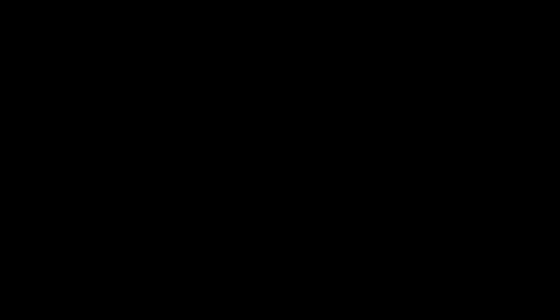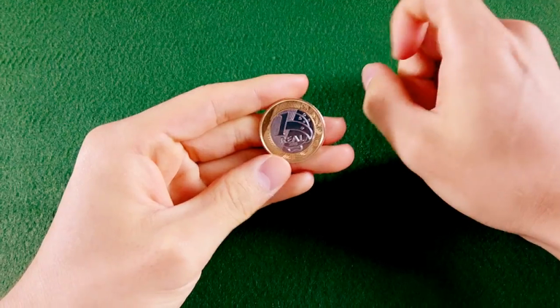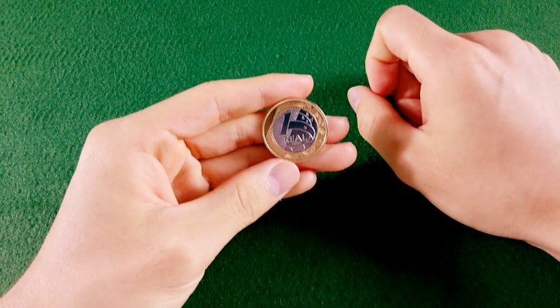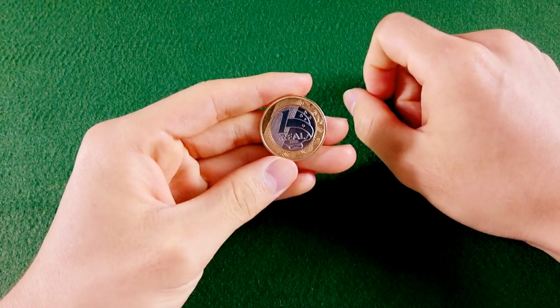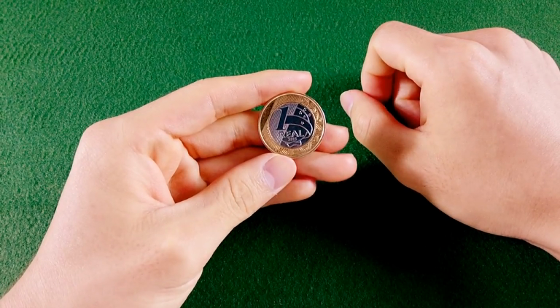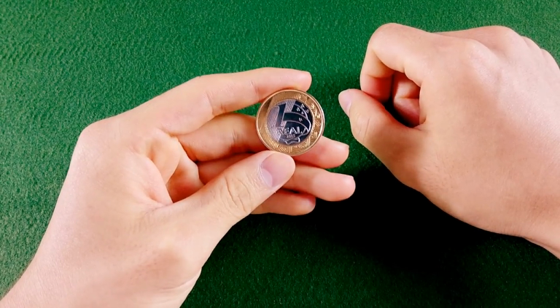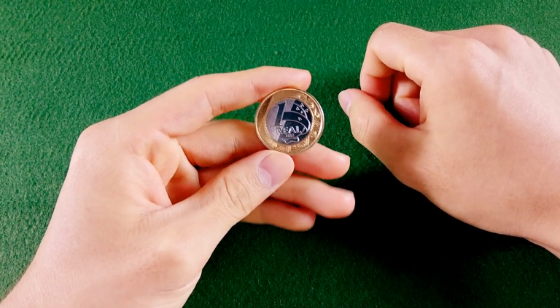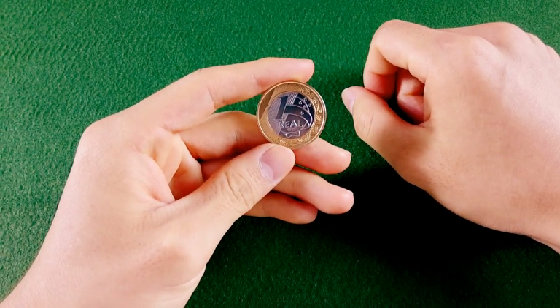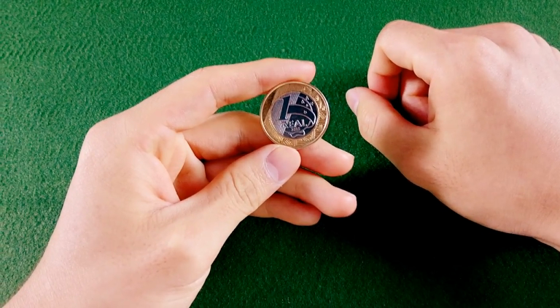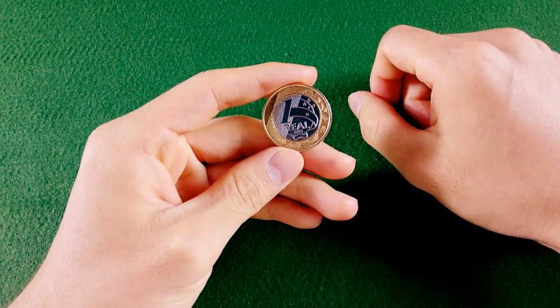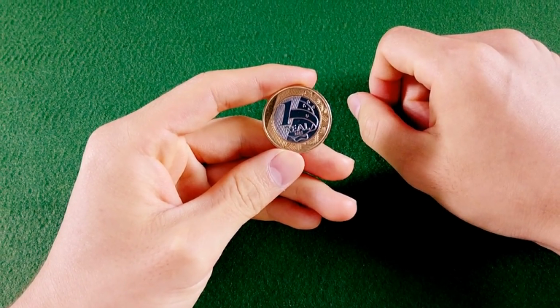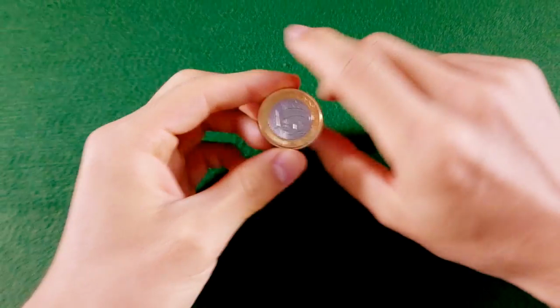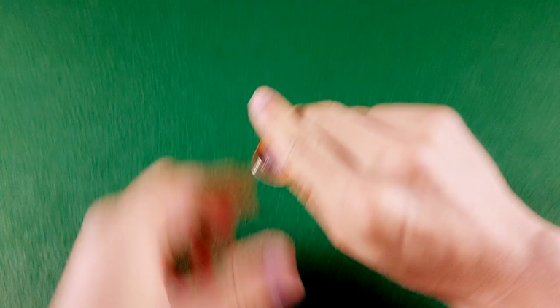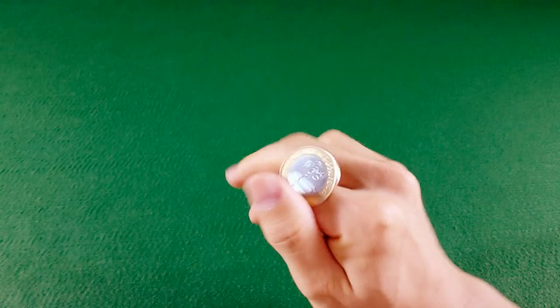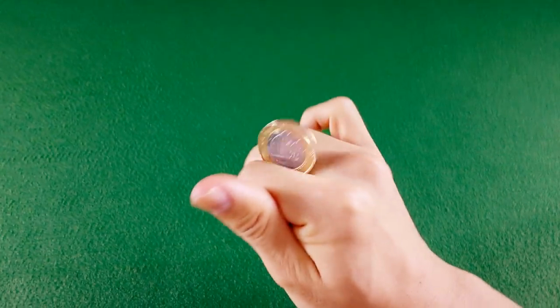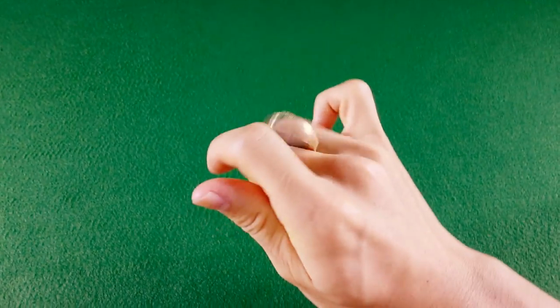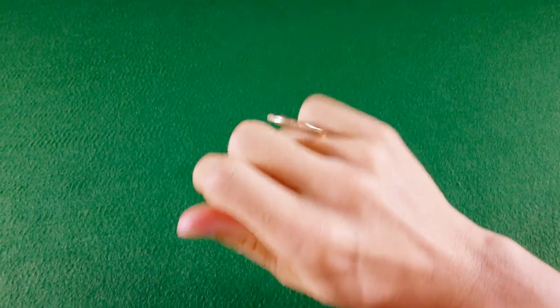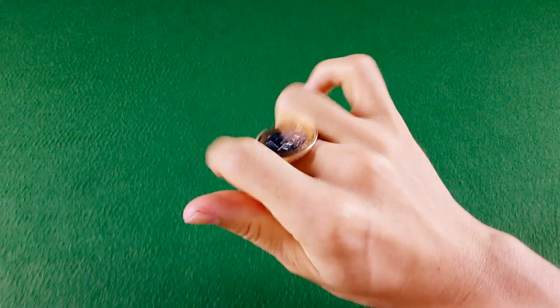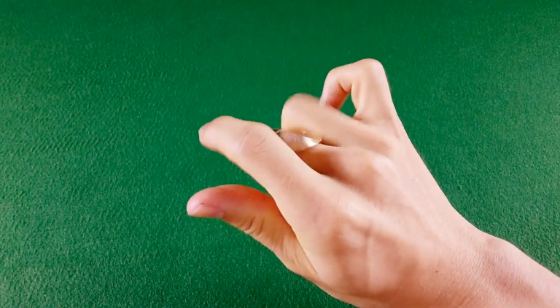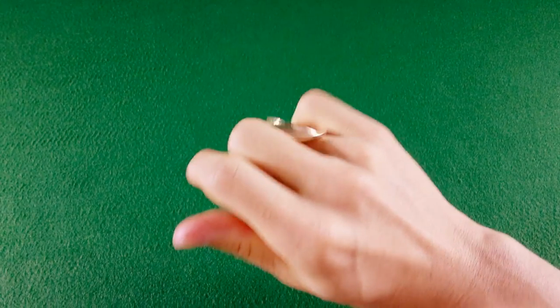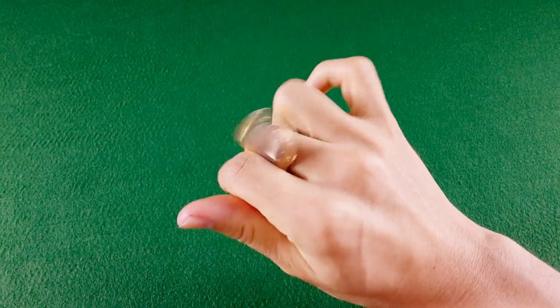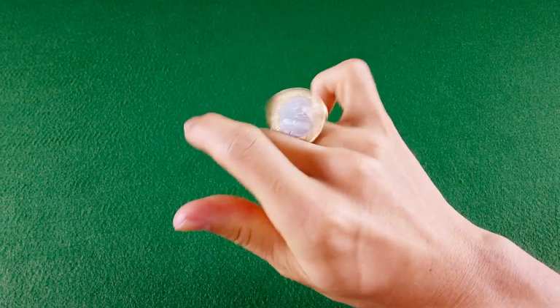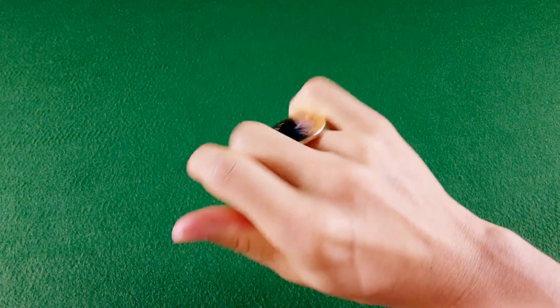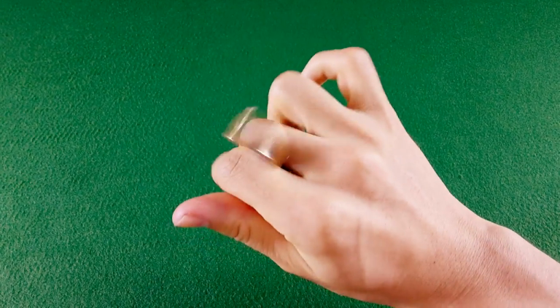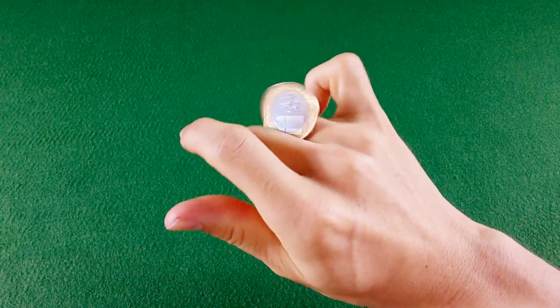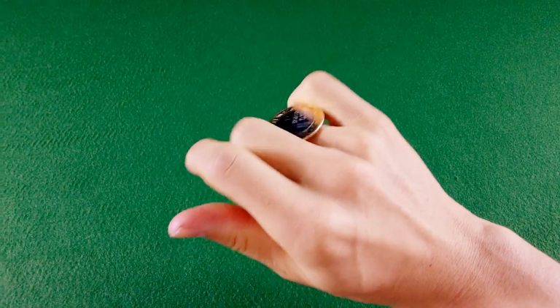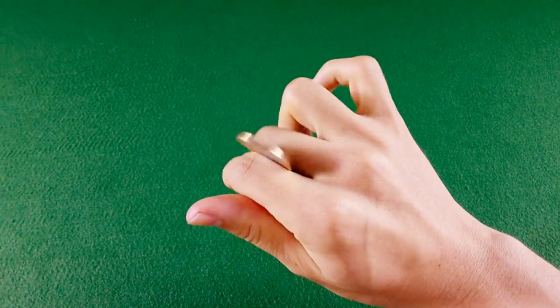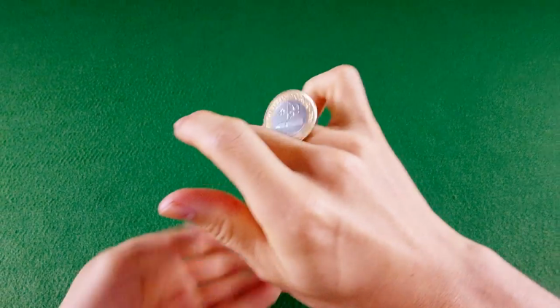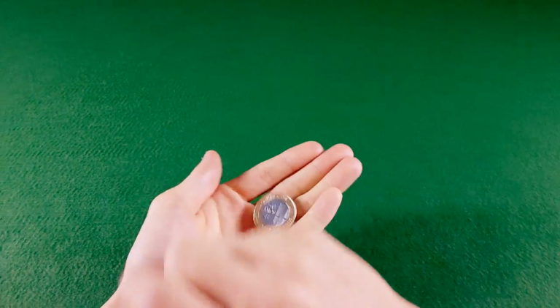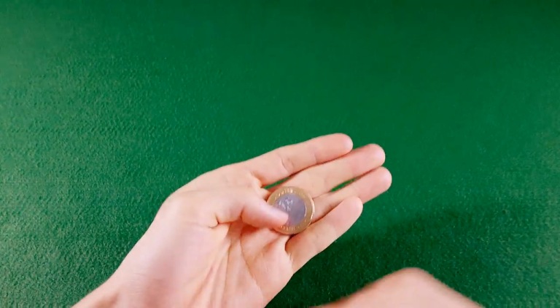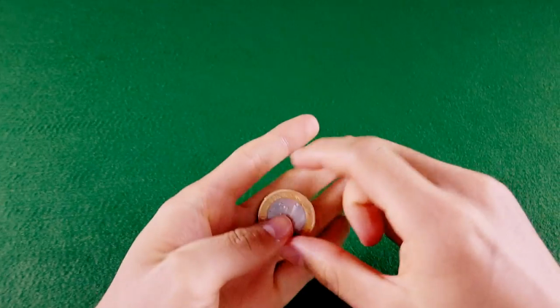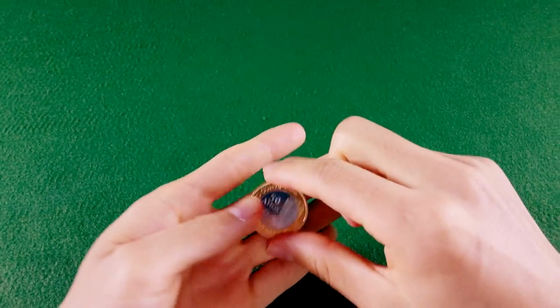E aí, extremers! Neste extremo tutorial, irei ensiná-los a girar a moeda entre os dedos. Eu sou o Memo, de wartsm.net, e irei ensiná-los a fazer o Coin Roll.